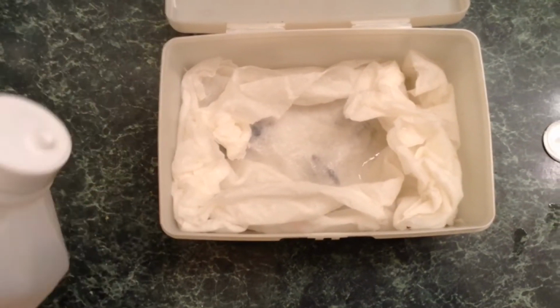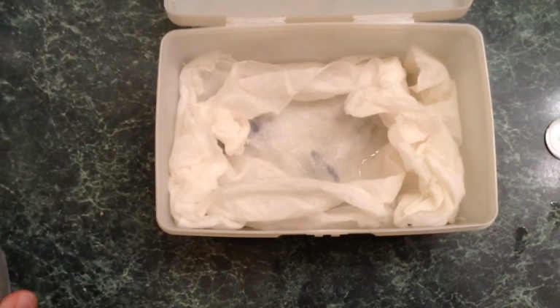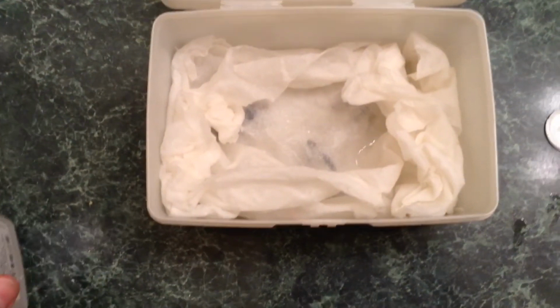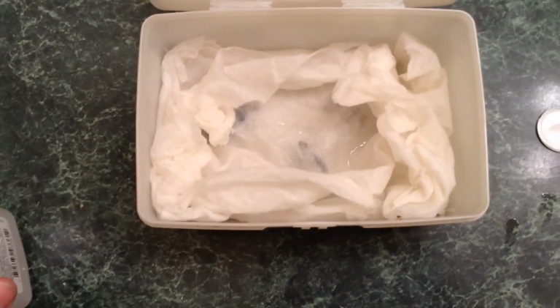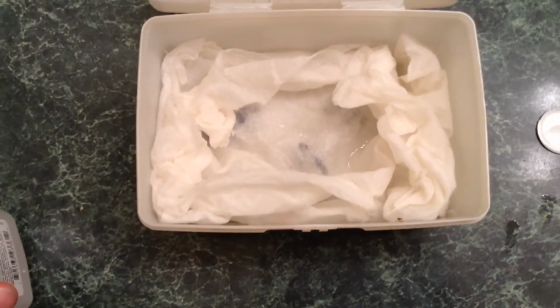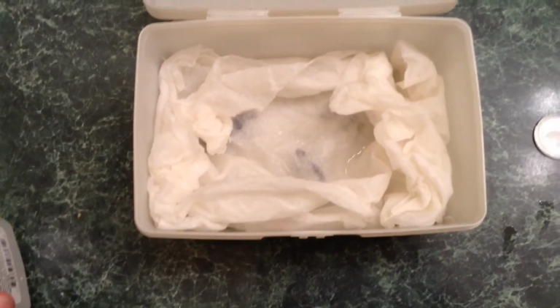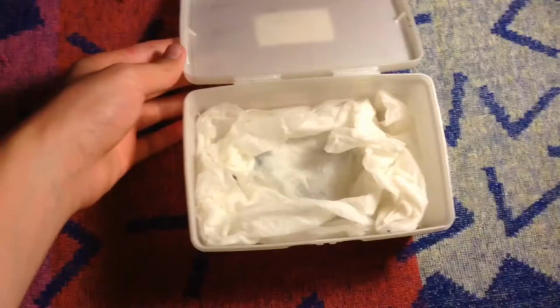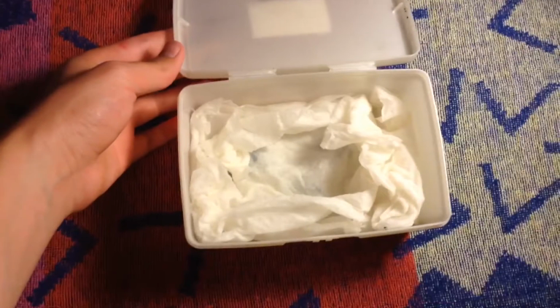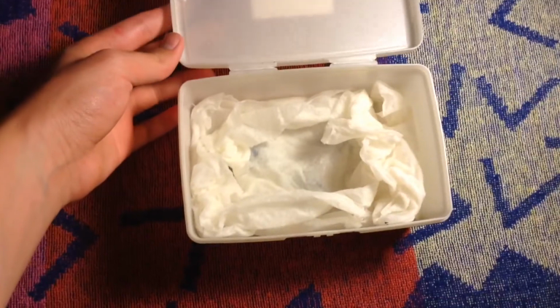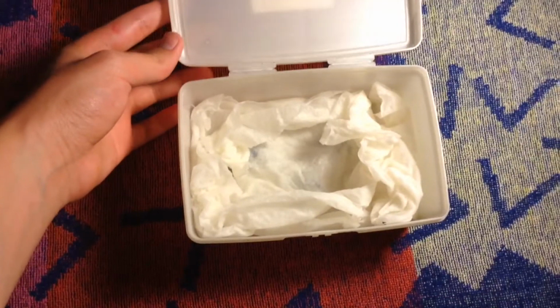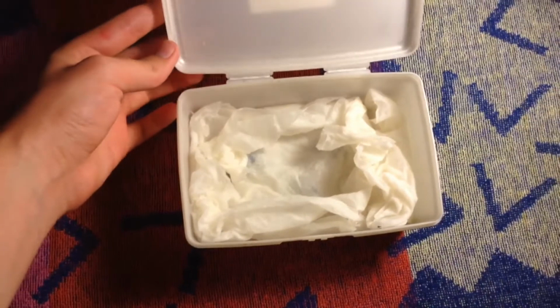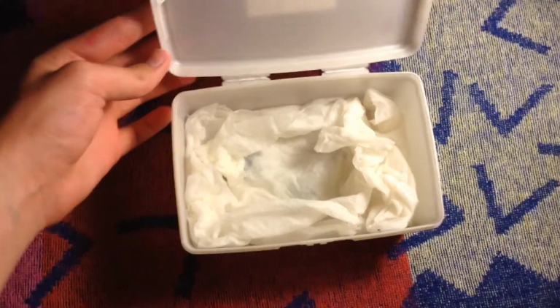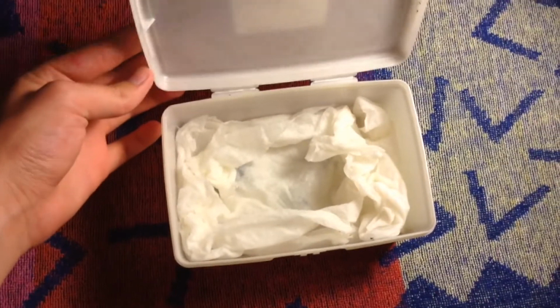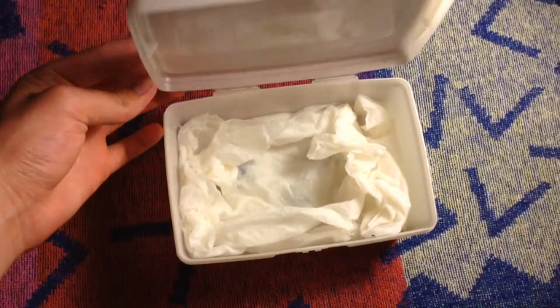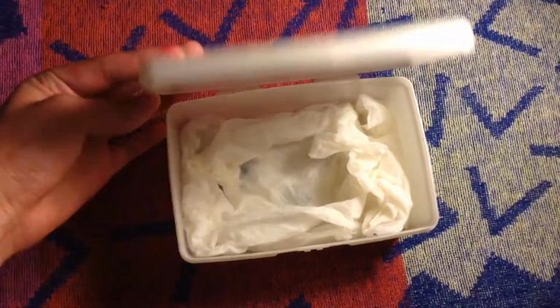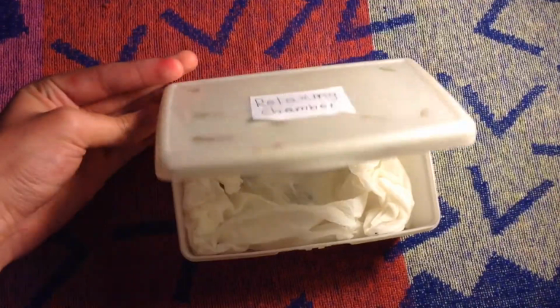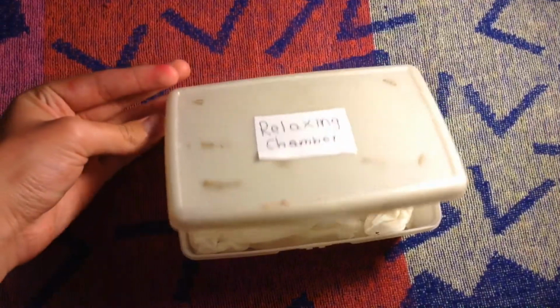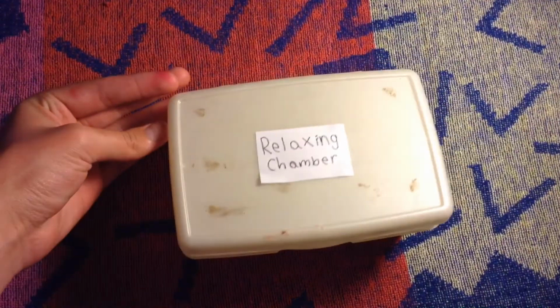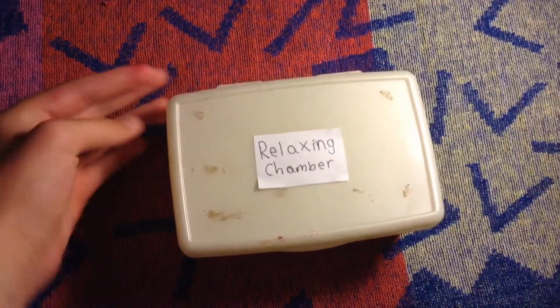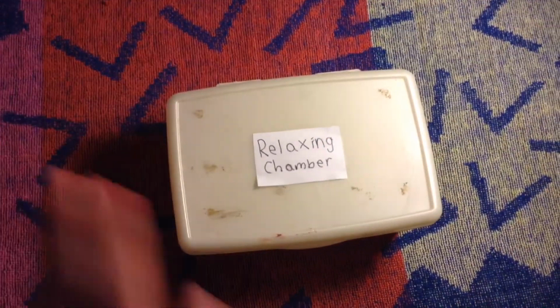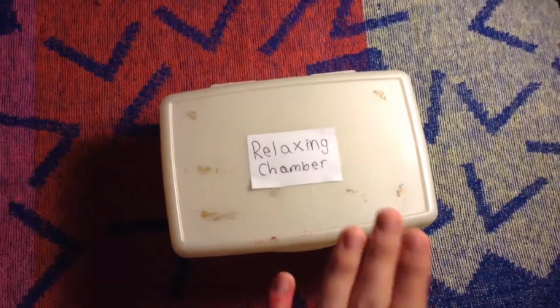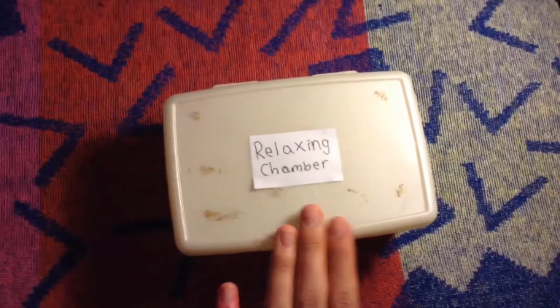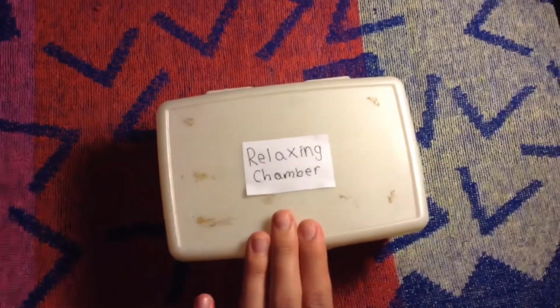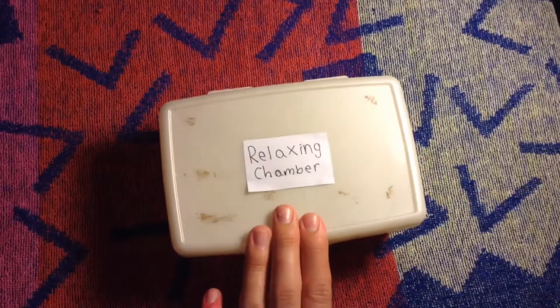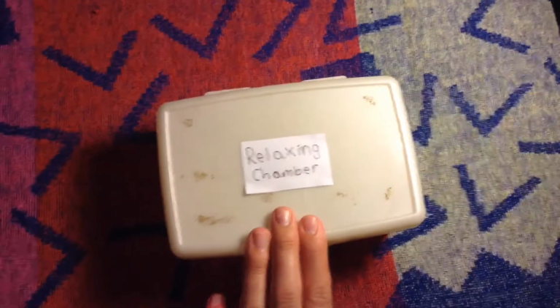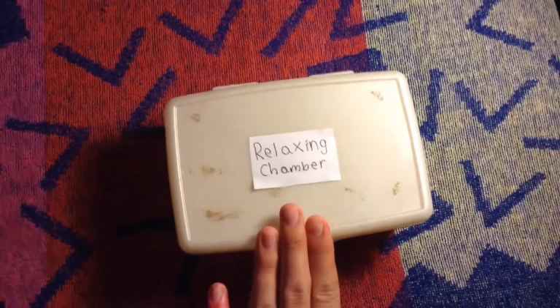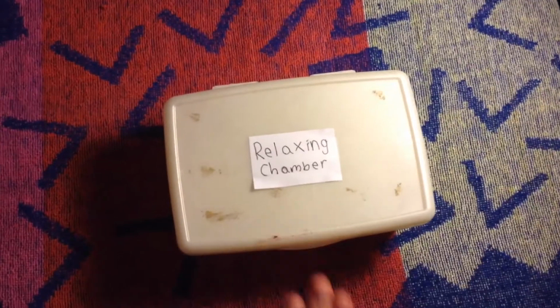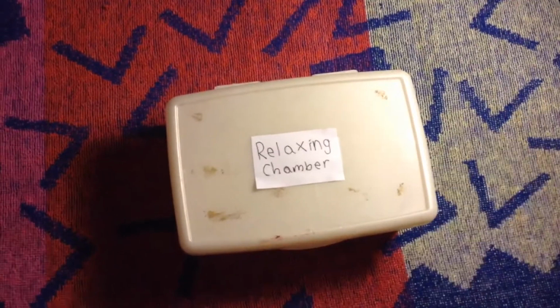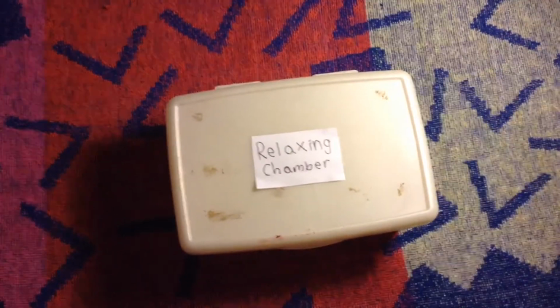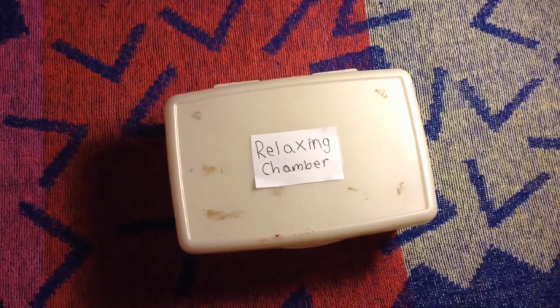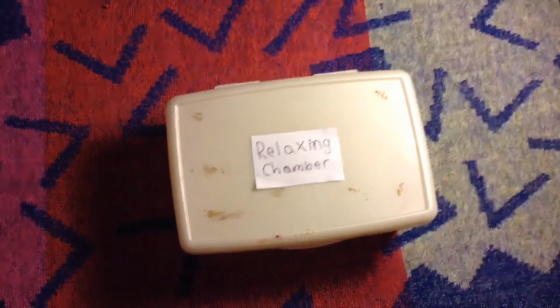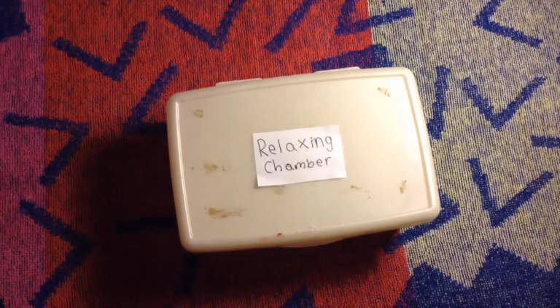Now we wait 24 hours to see if our insects are flexible again. While we're waiting, make sure to open the box as little as possible, as this can let out all the moisture and slow down the process.